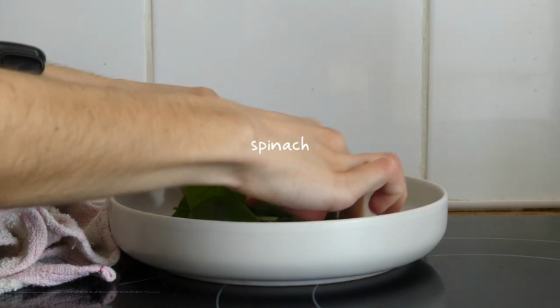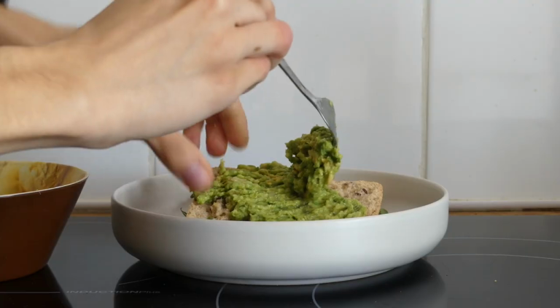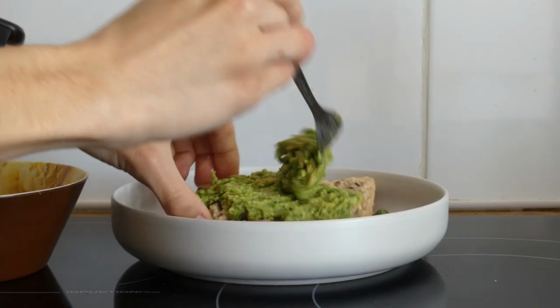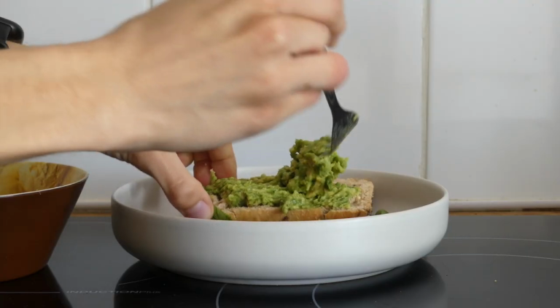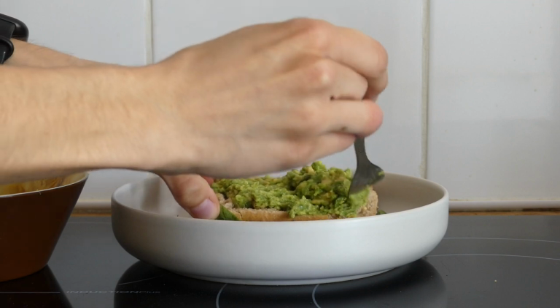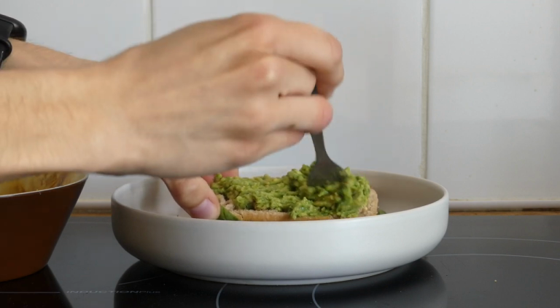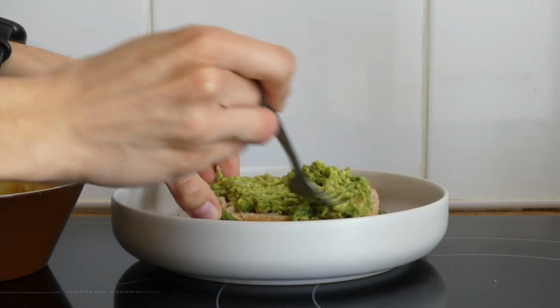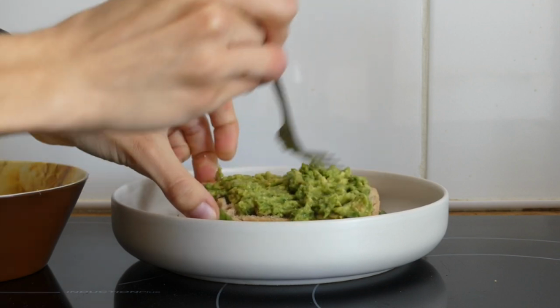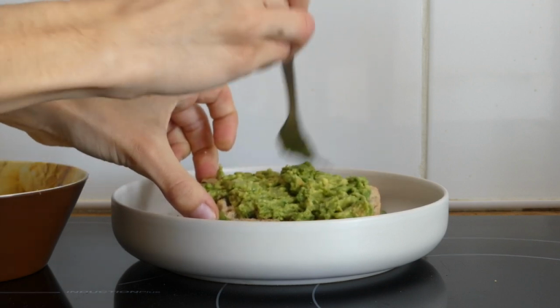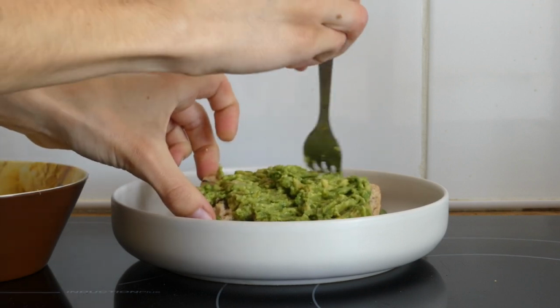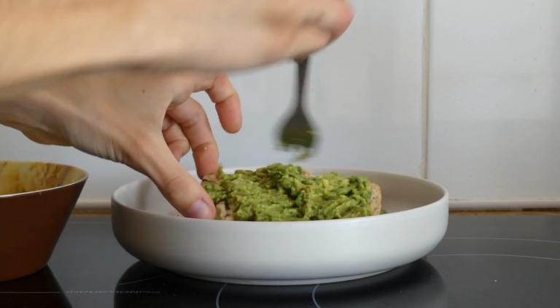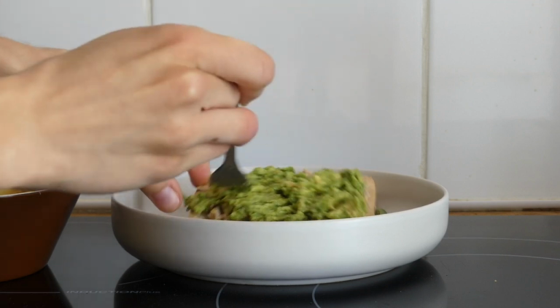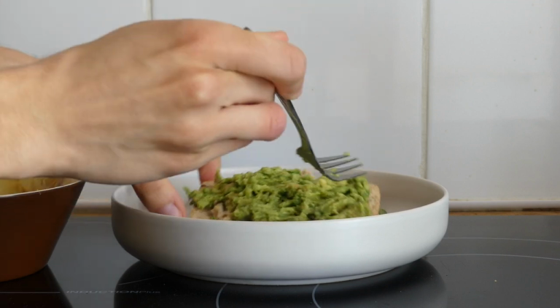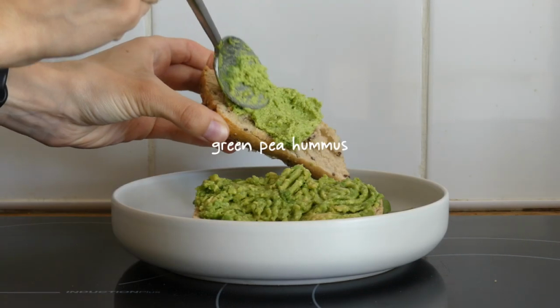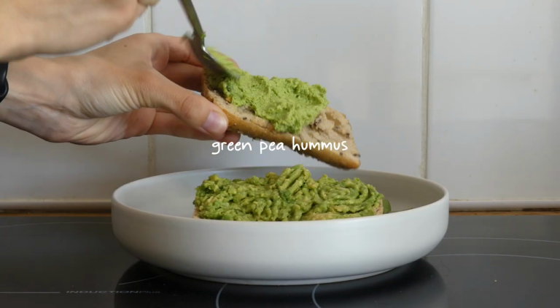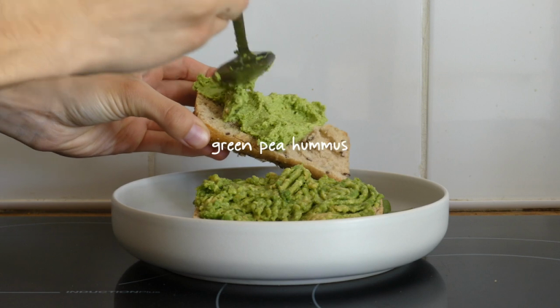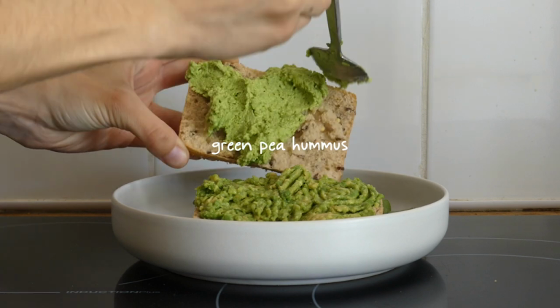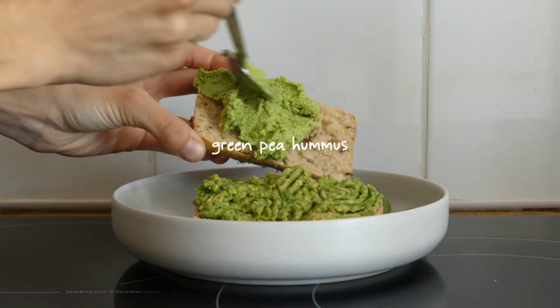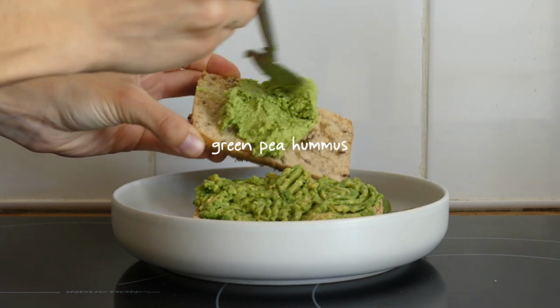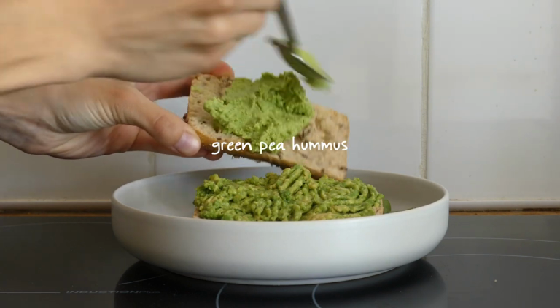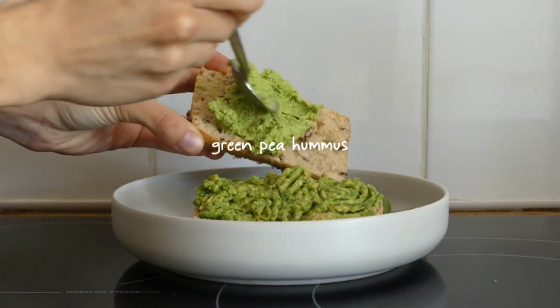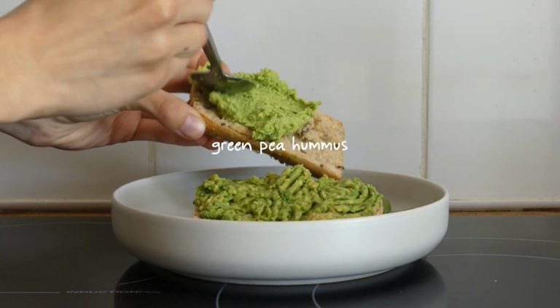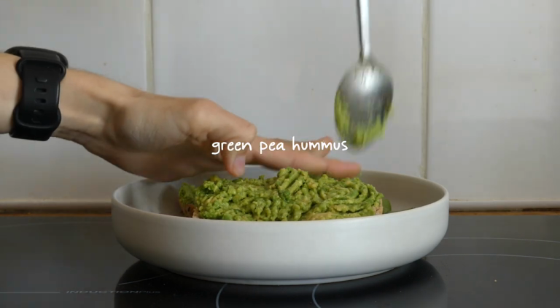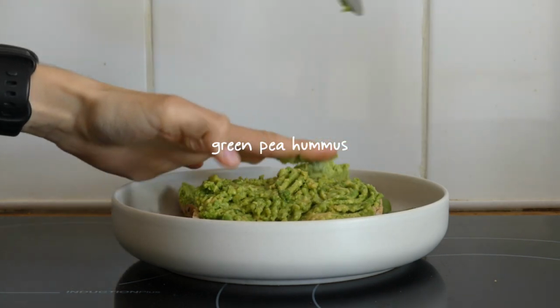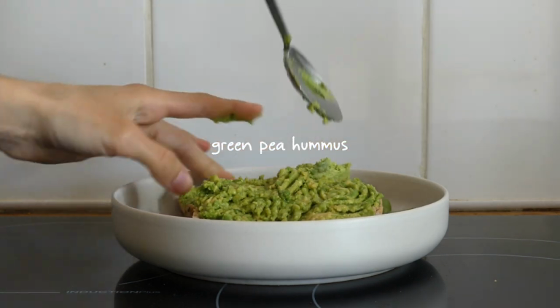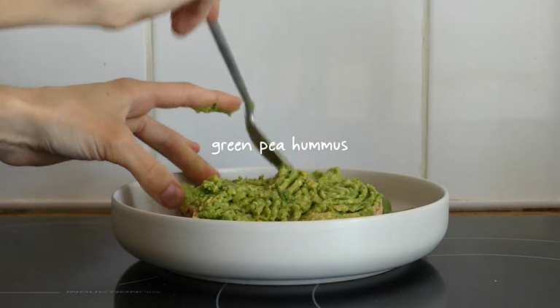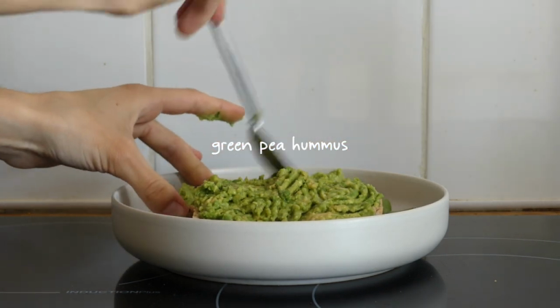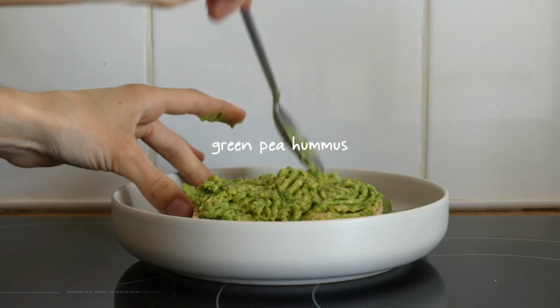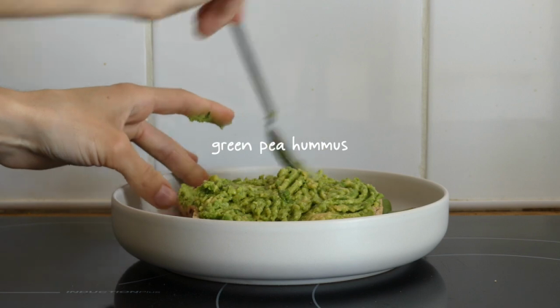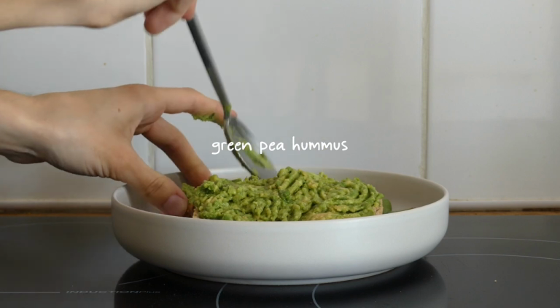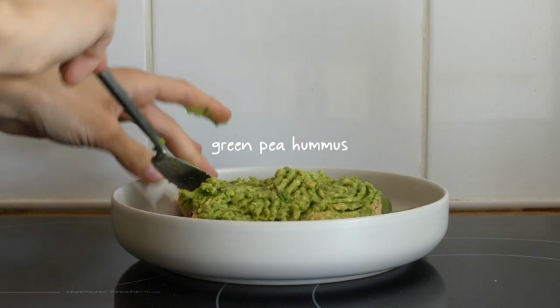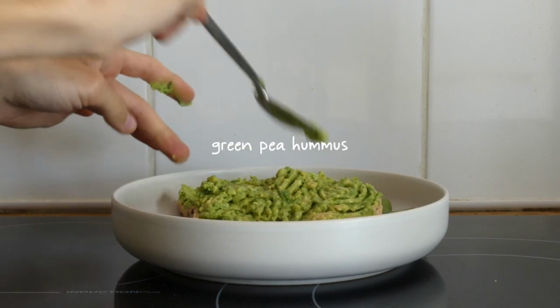I spread the mashed avocado on one slice and some leftover green pea hummus on the other. I'll be showing the recipe for the green pea hummus later on in the video, so stay tuned for that.